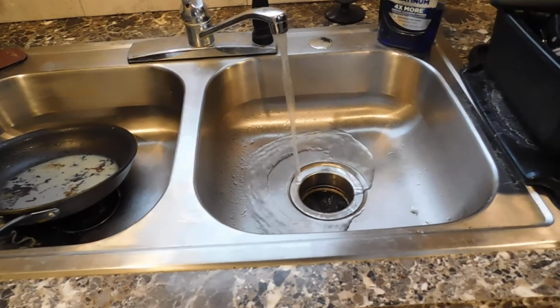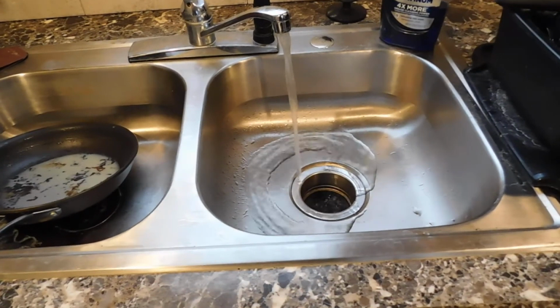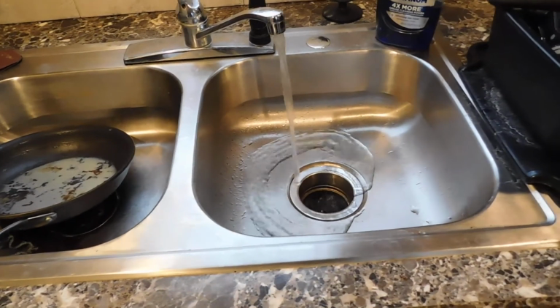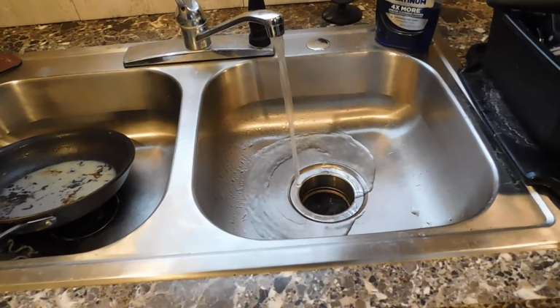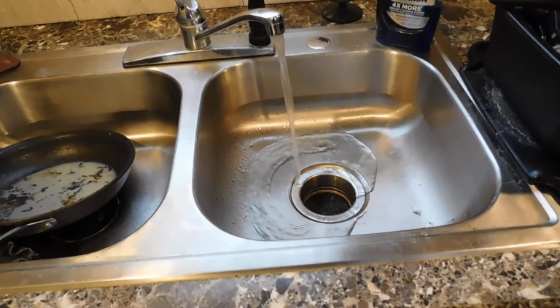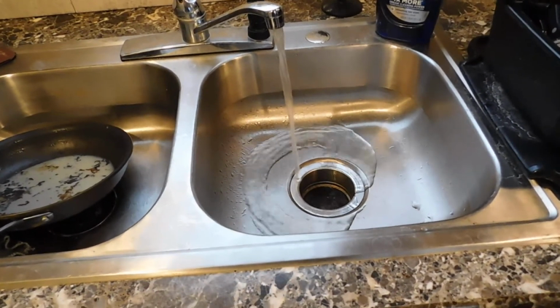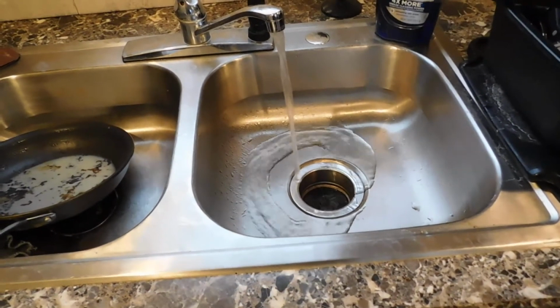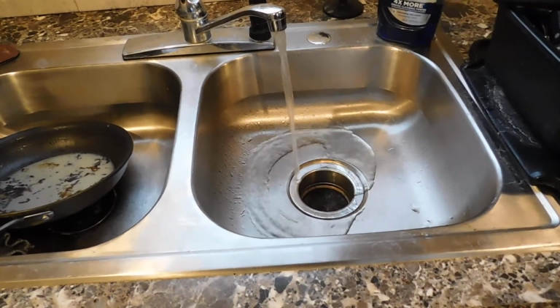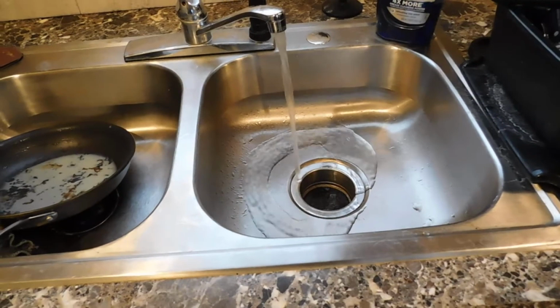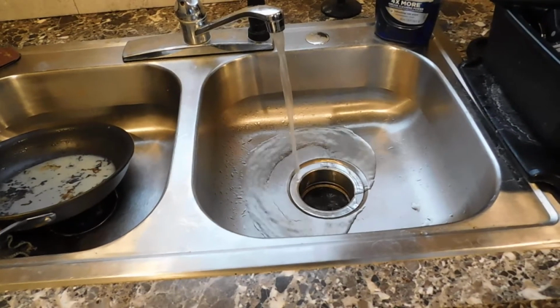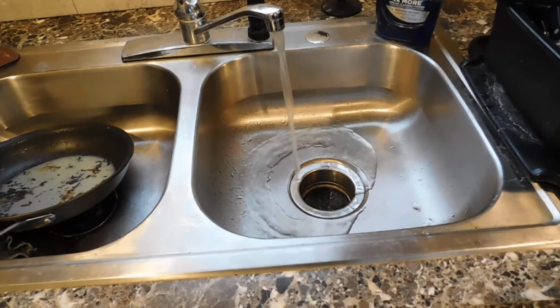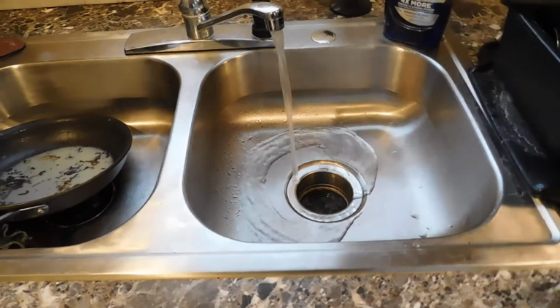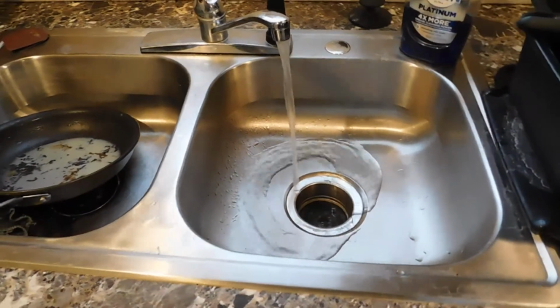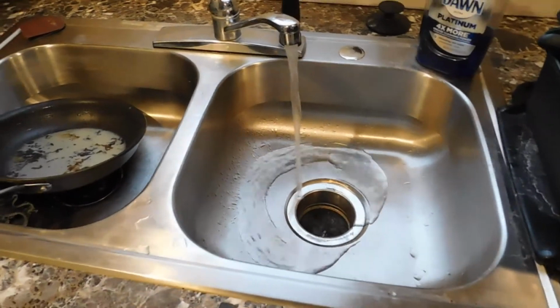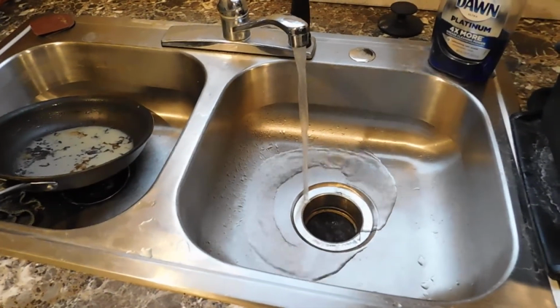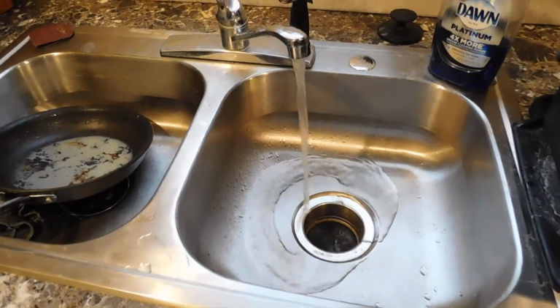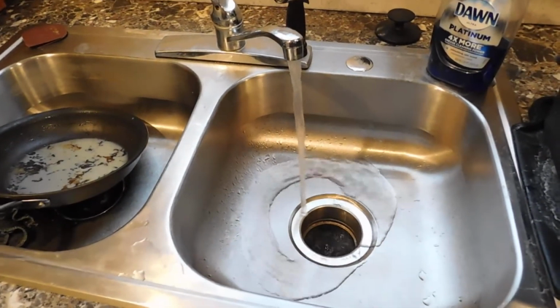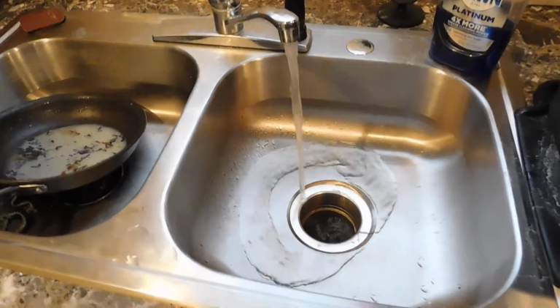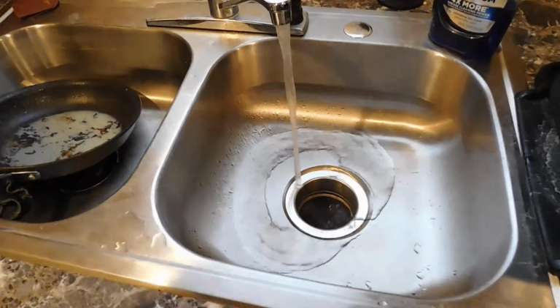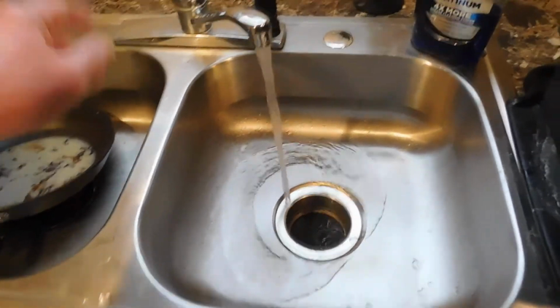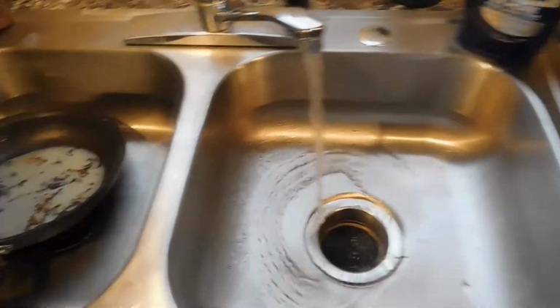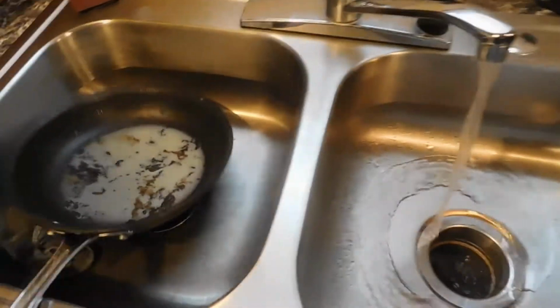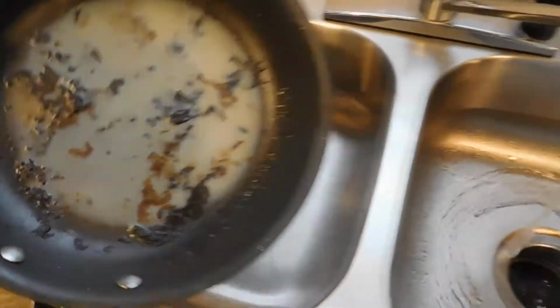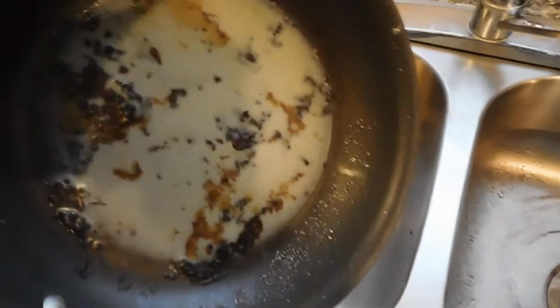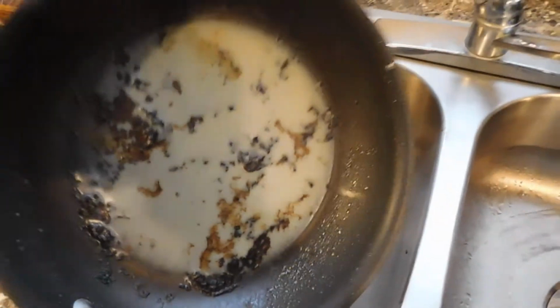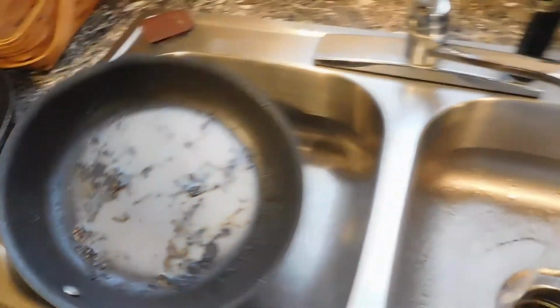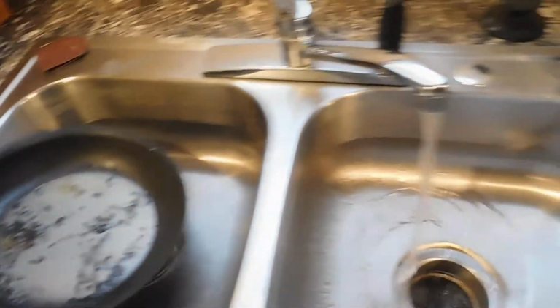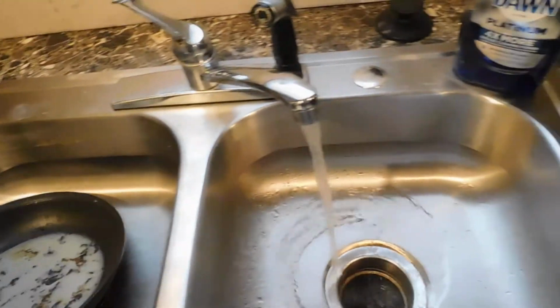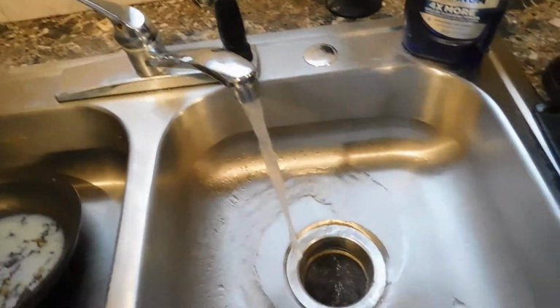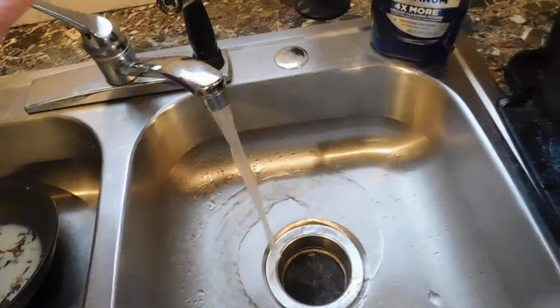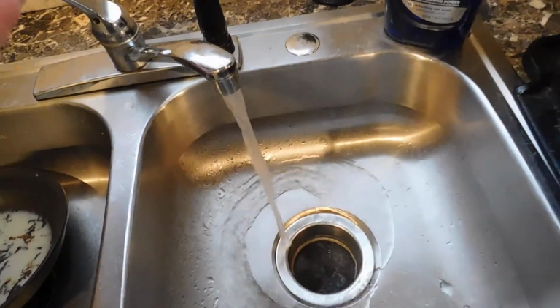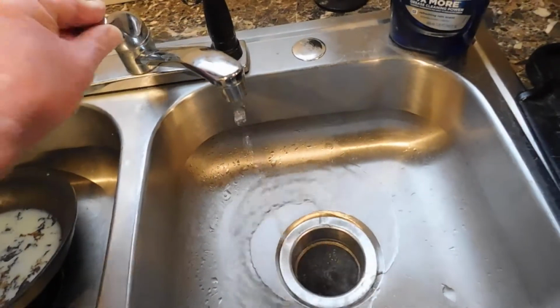I've actually done this on a slow drain — as the water runs, you might have to let it go for 10 minutes, but it'll start flowing faster and faster because you're dissolving that grease out of your pipes. It's a much cheaper alternative to drain cleaners.